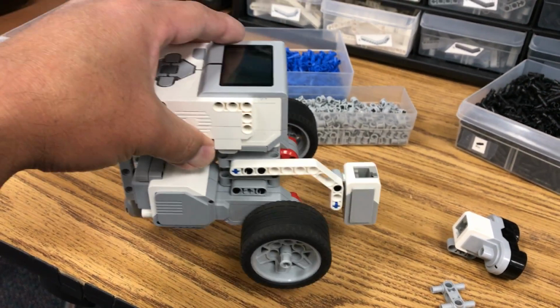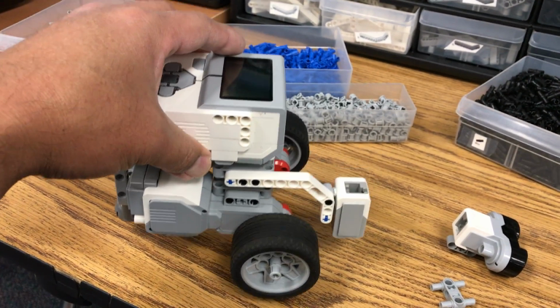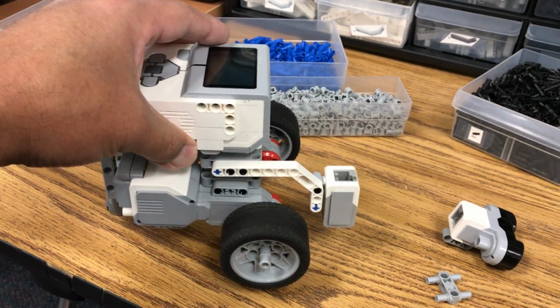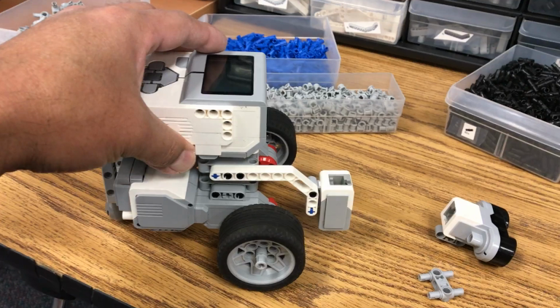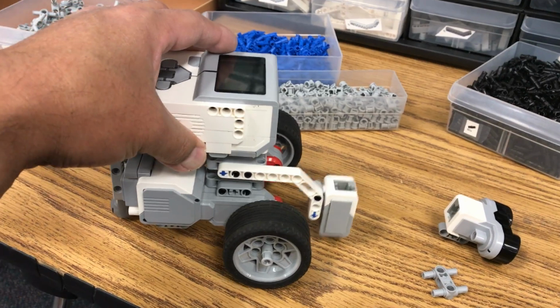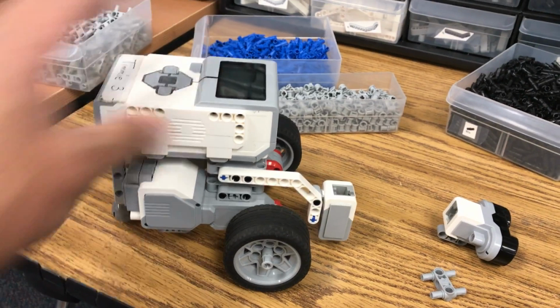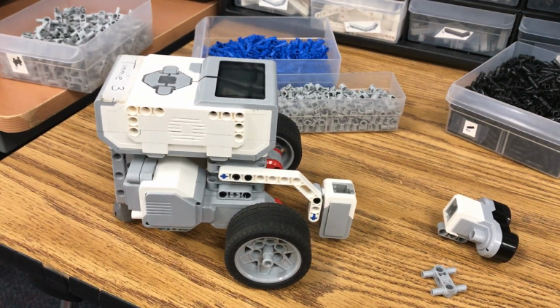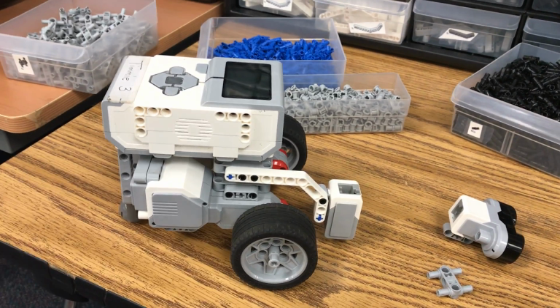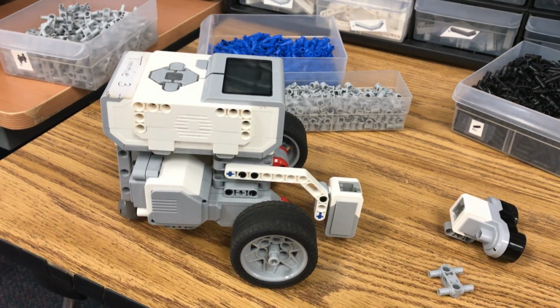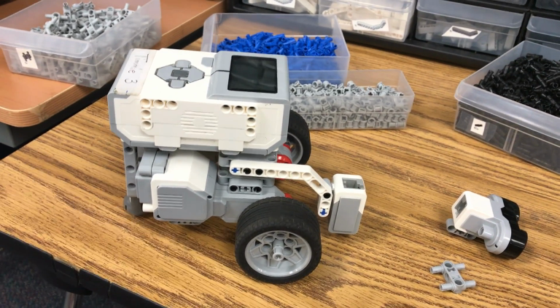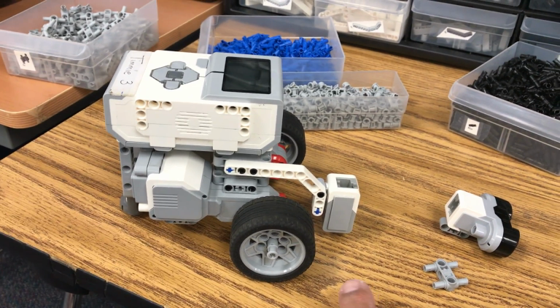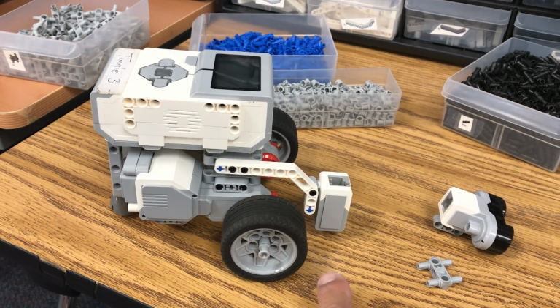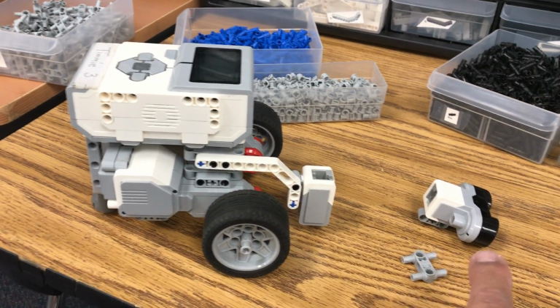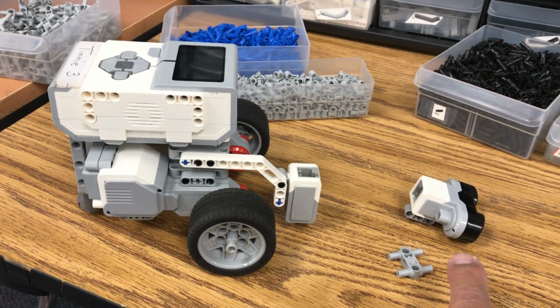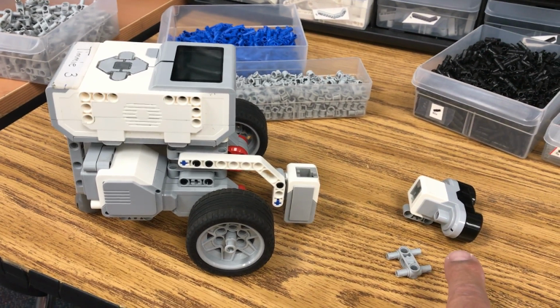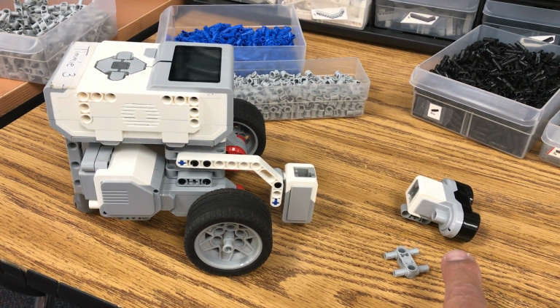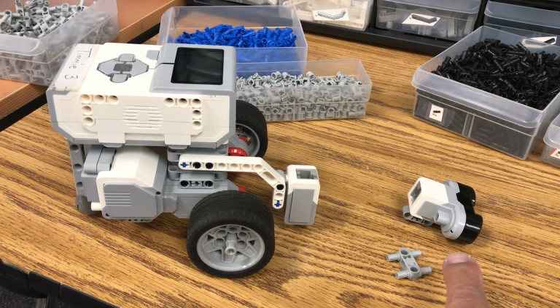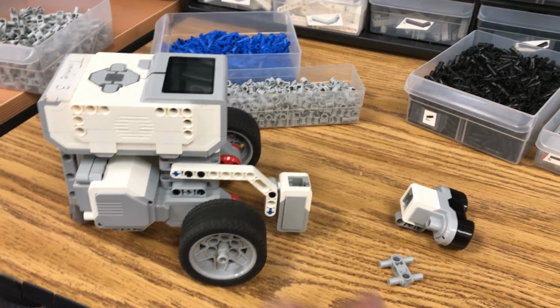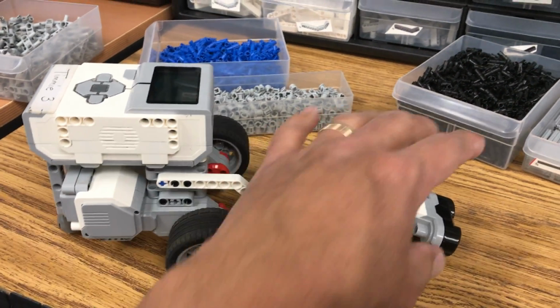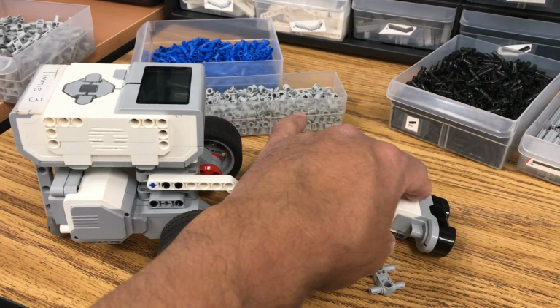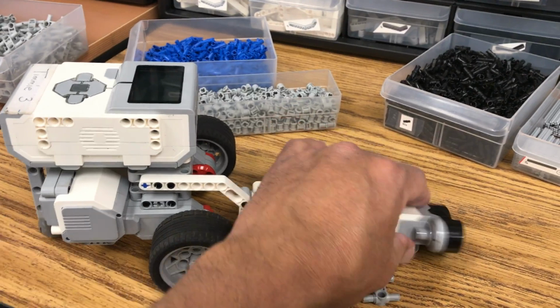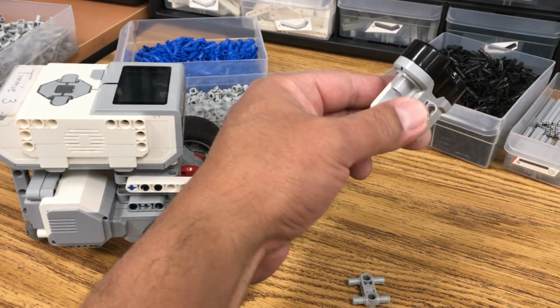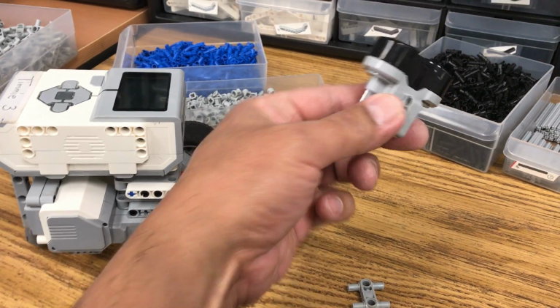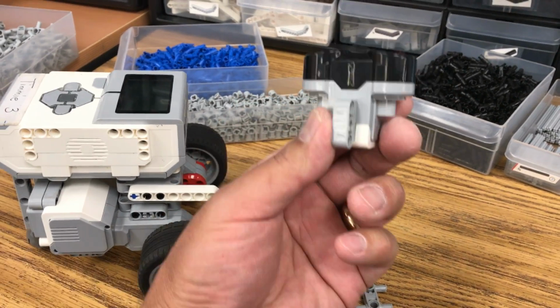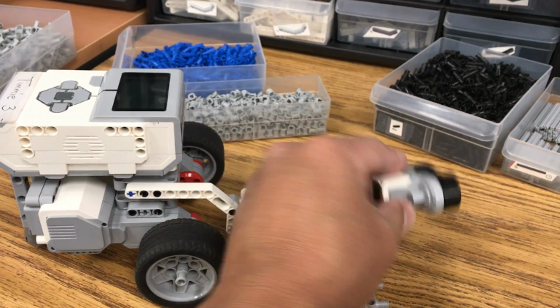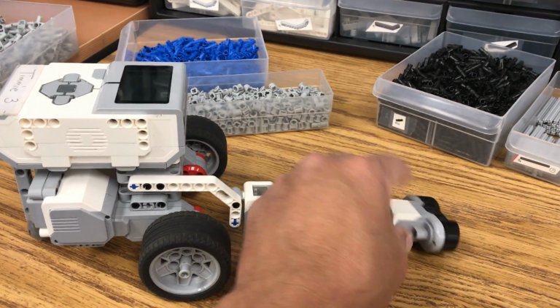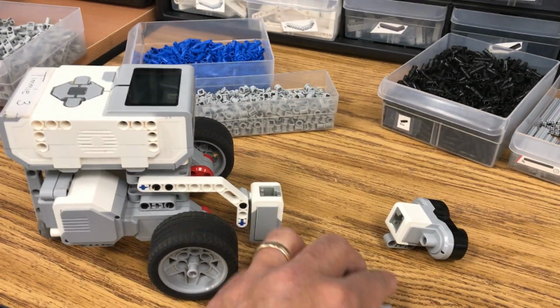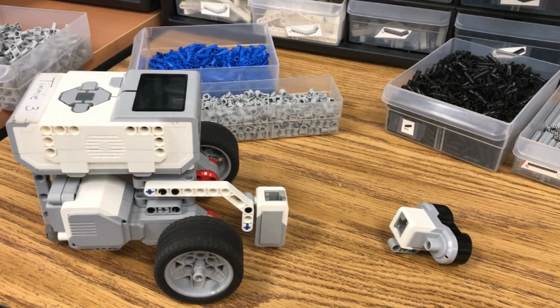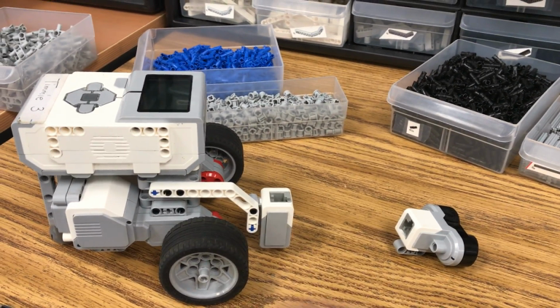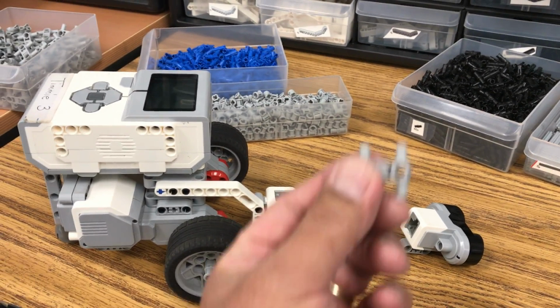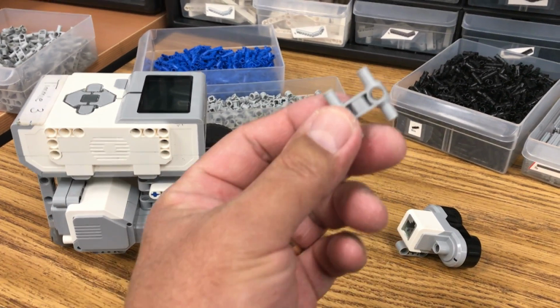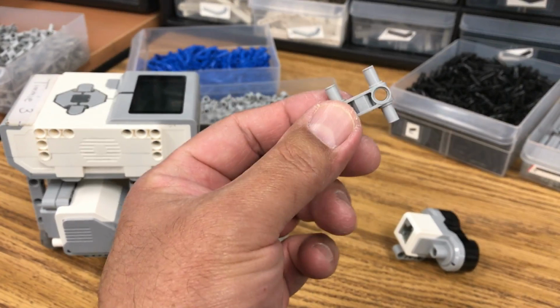But this is the simple thing you do if you want to have a color sensor and ultrasonic combination. All you'll need is your ultrasonic sensor and just one of these gray pieces.